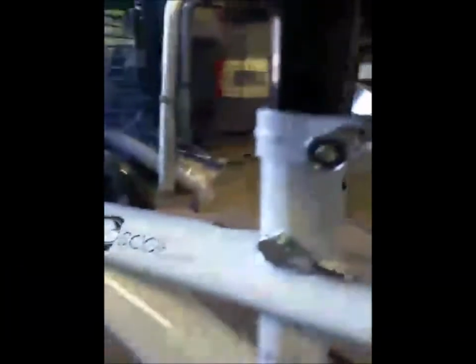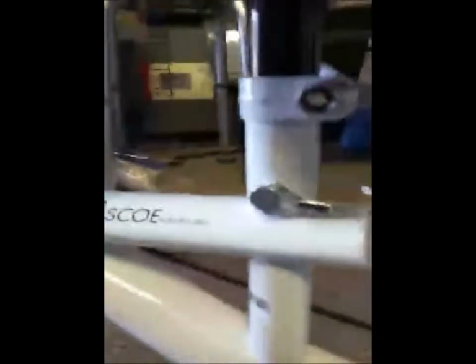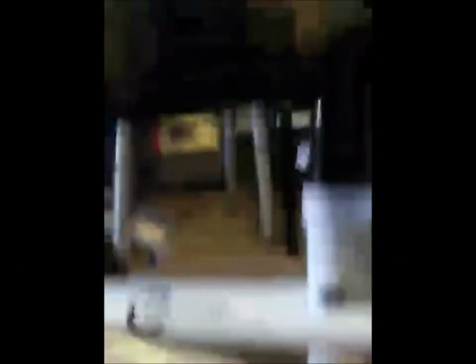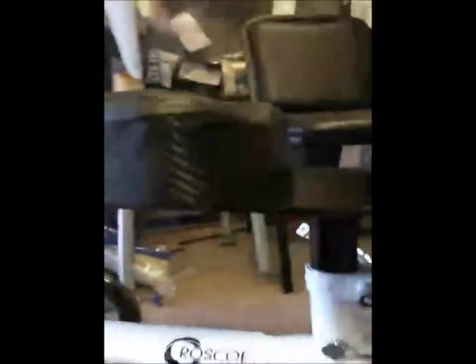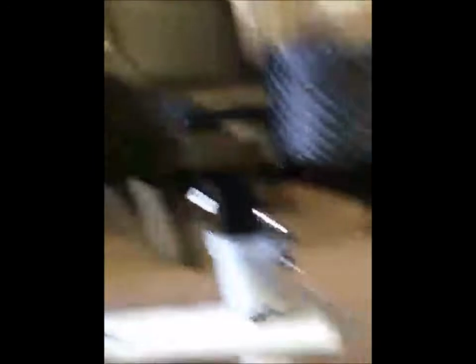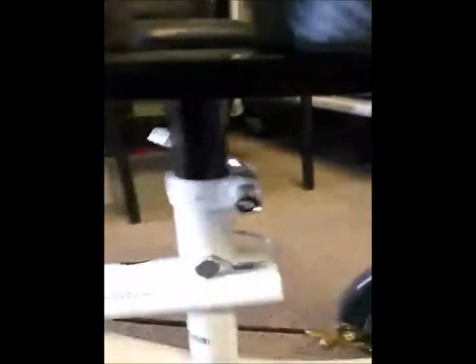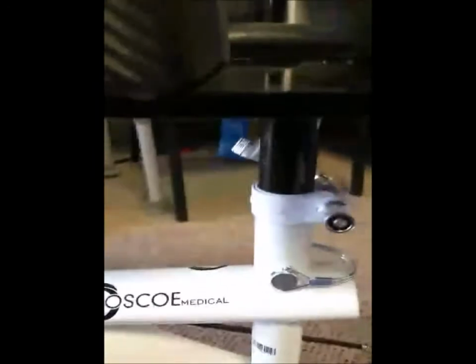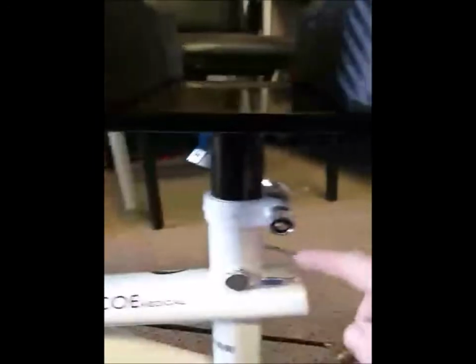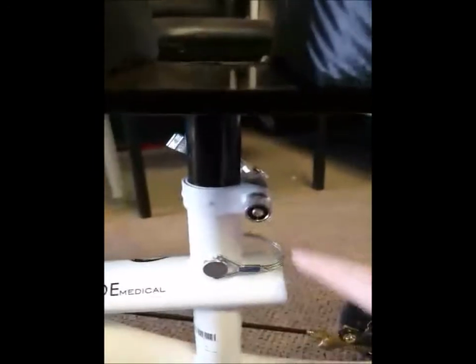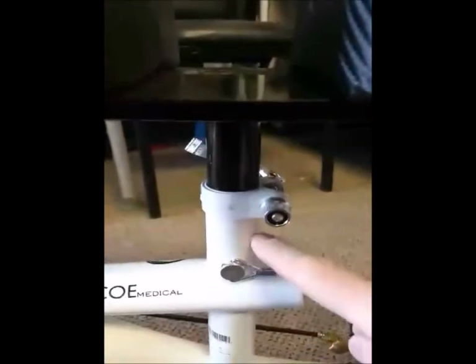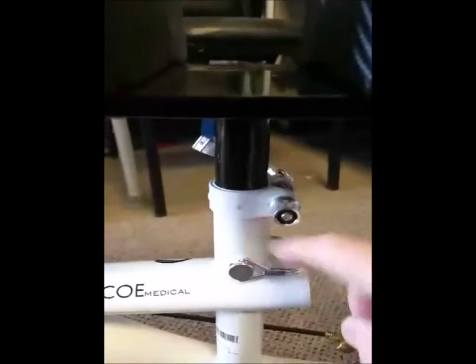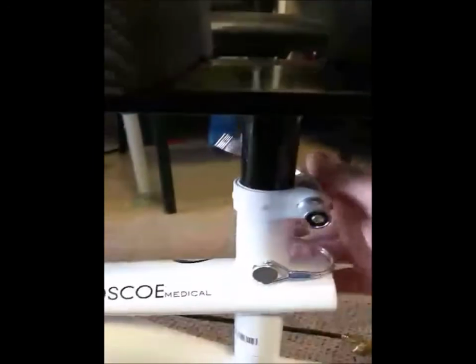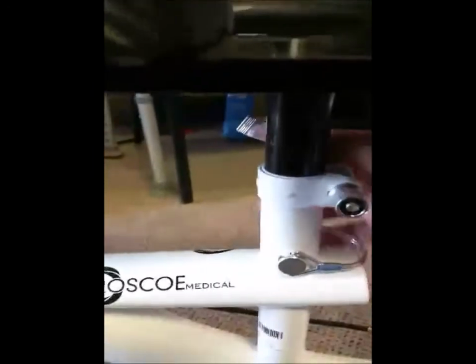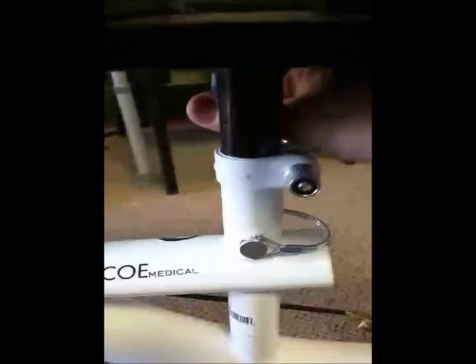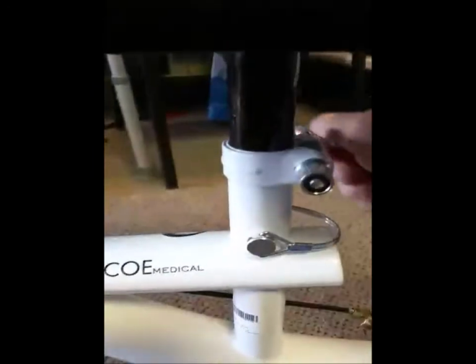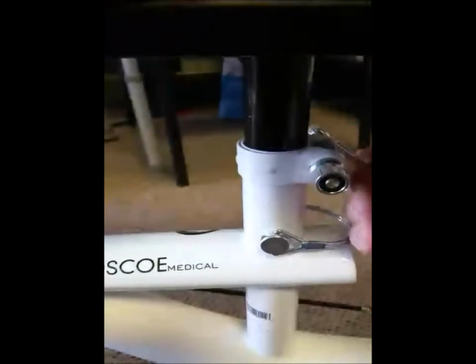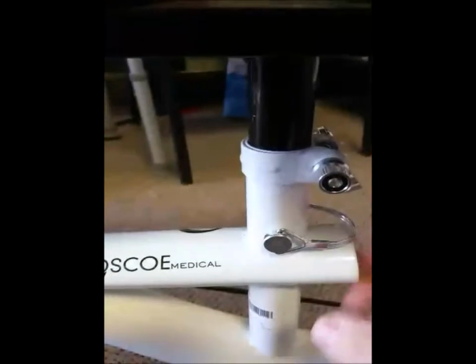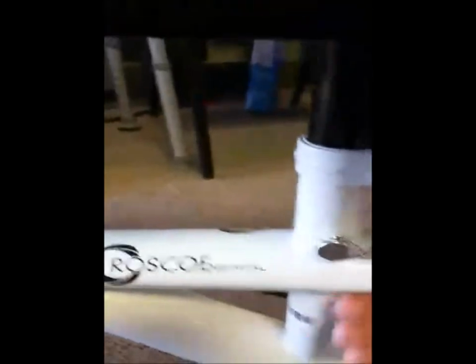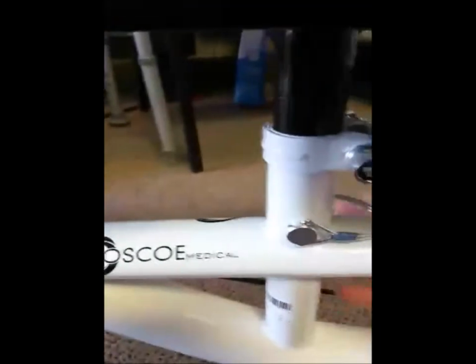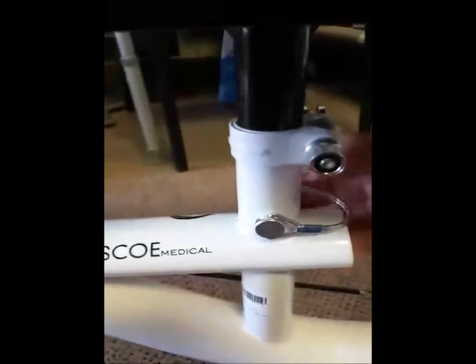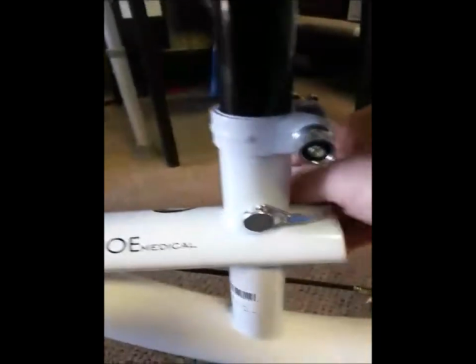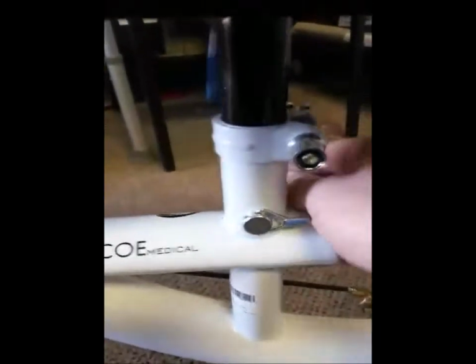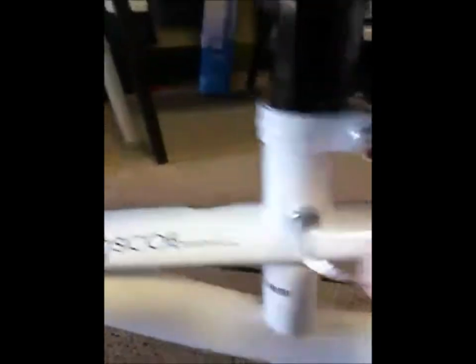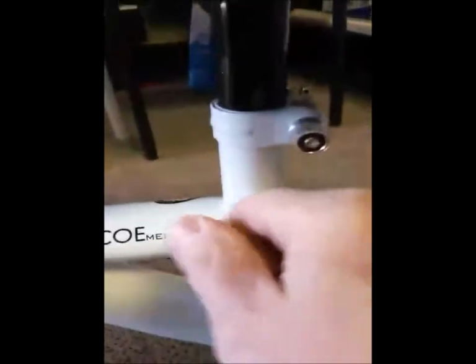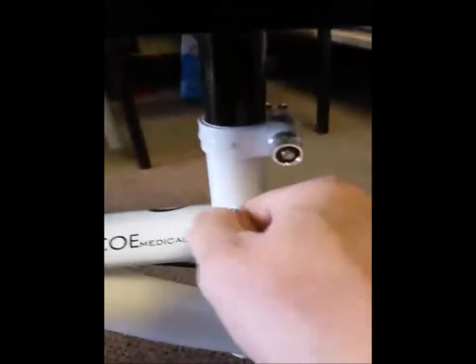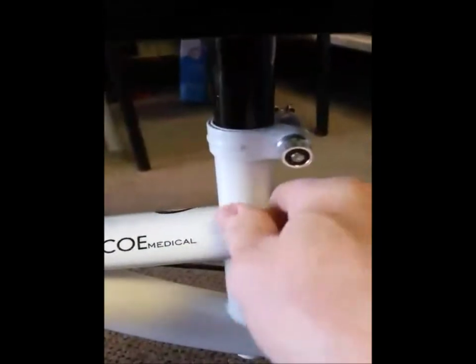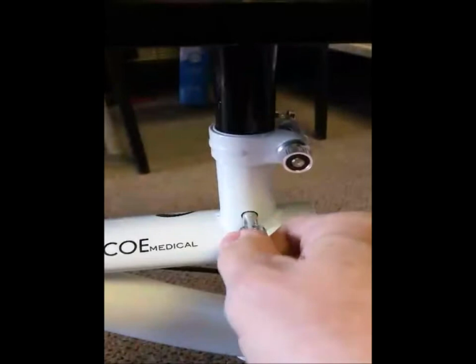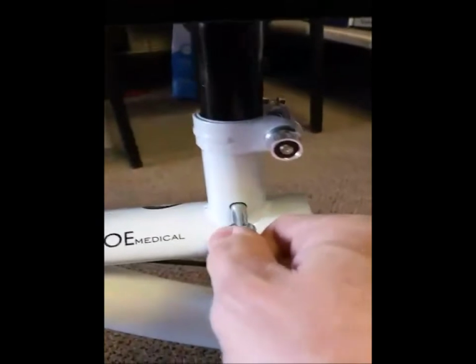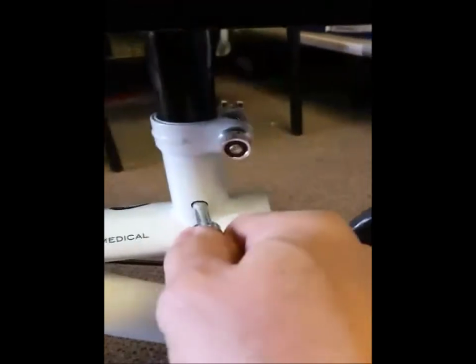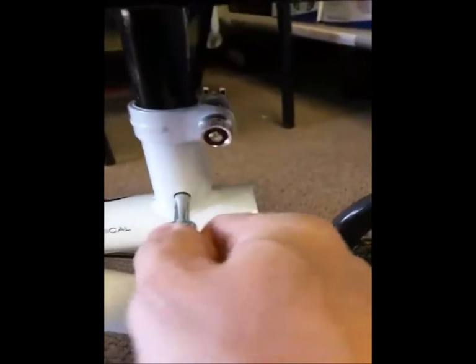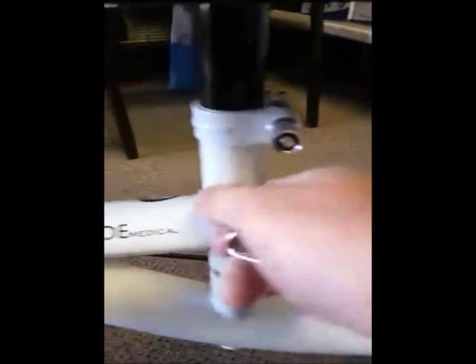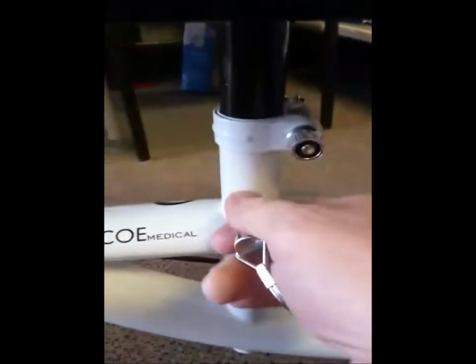On the bottom, underneath, is where you're going to adjust the height. There are two adjustments: one is a pin — you remove the pin and set it to the correct height that you desire.